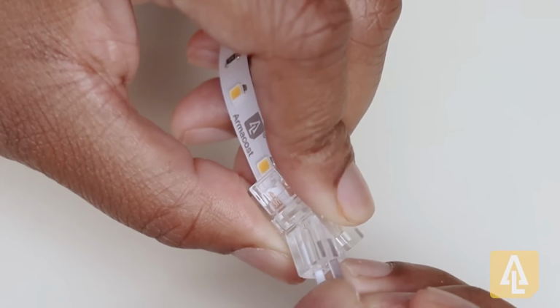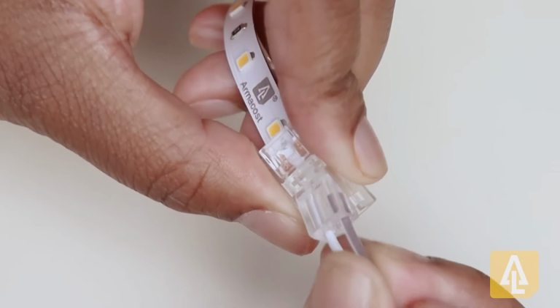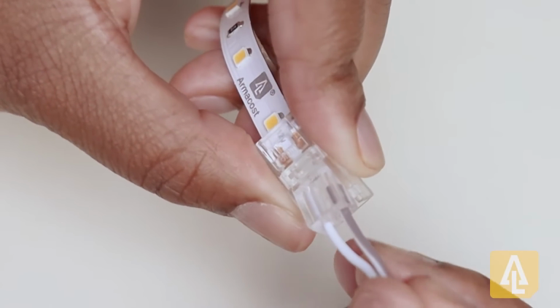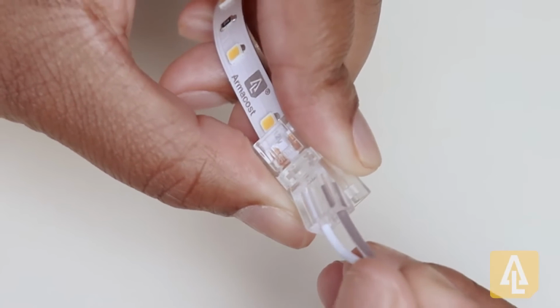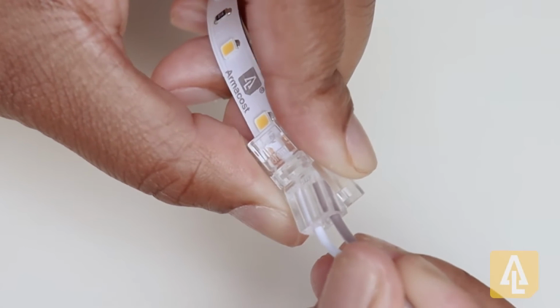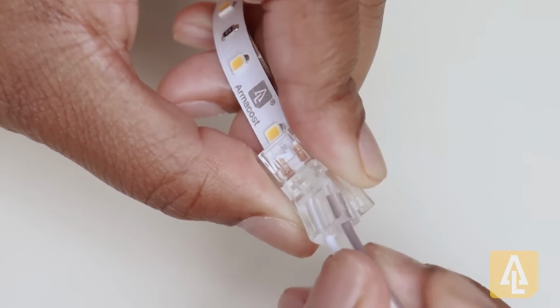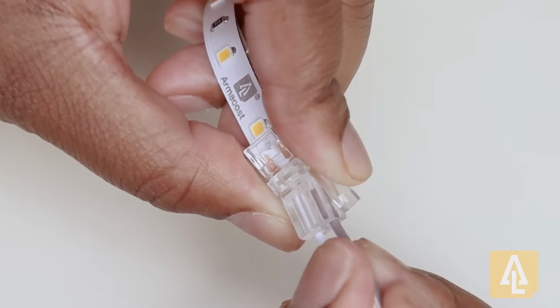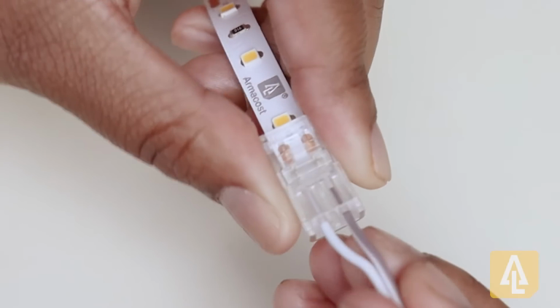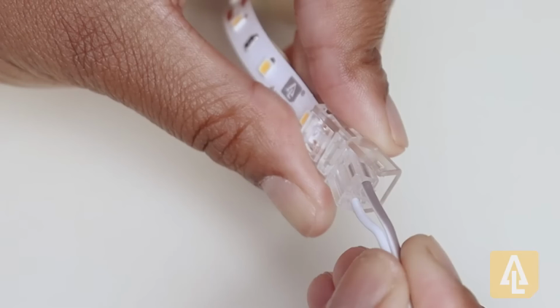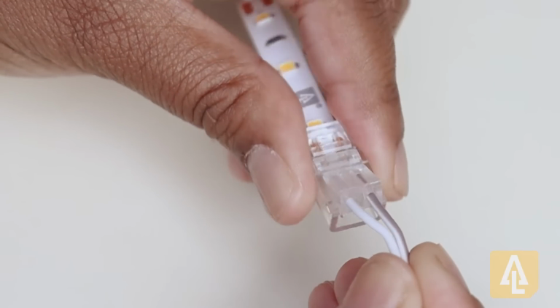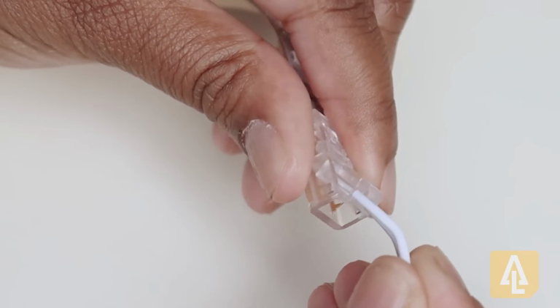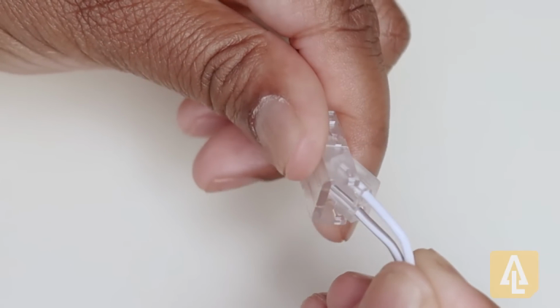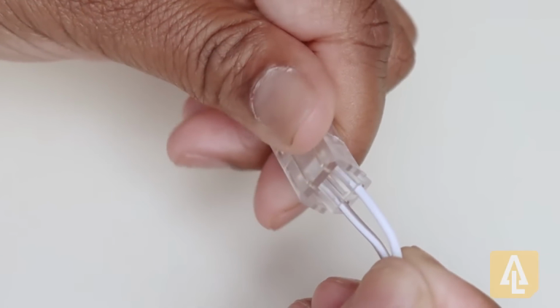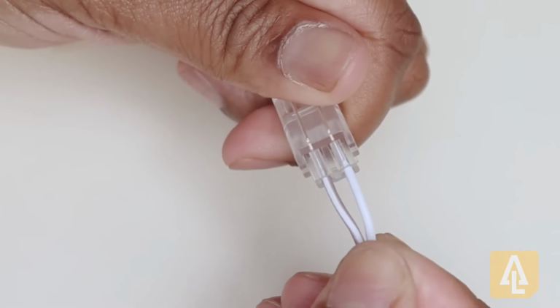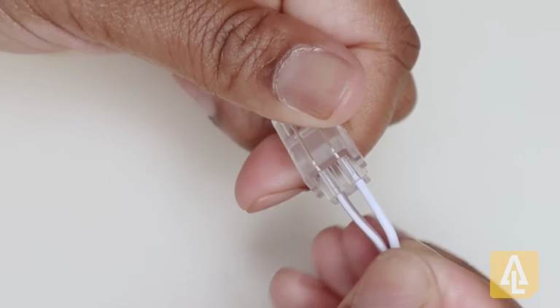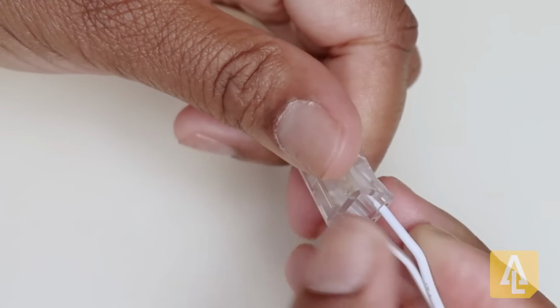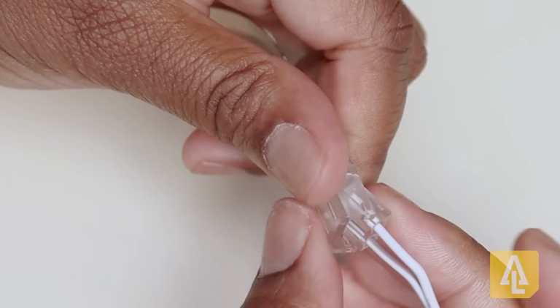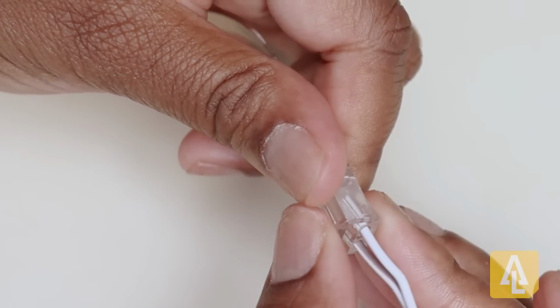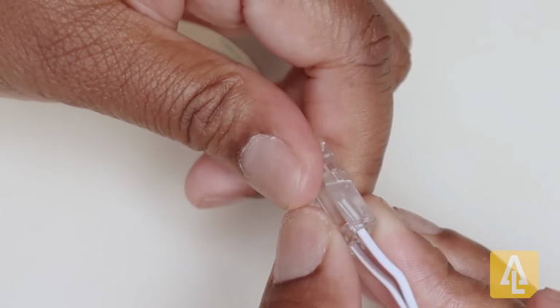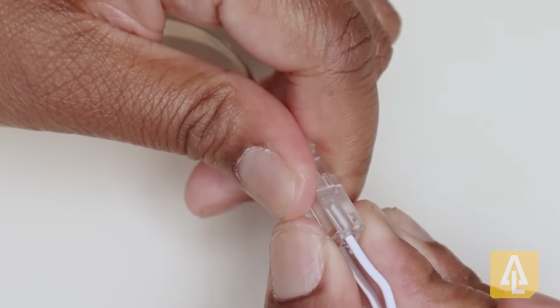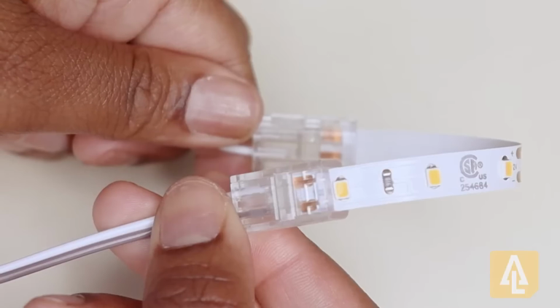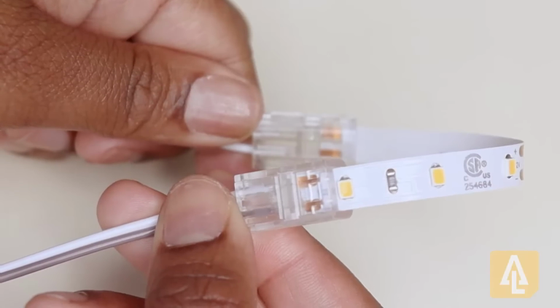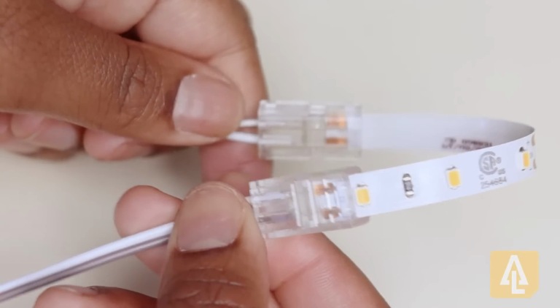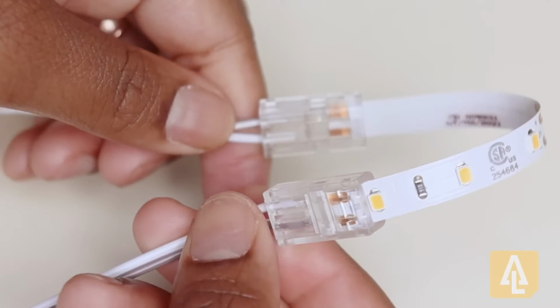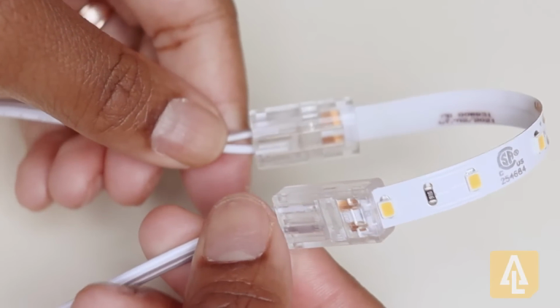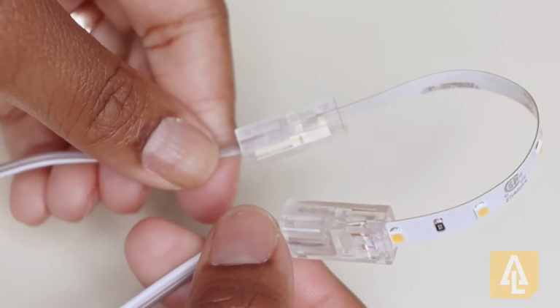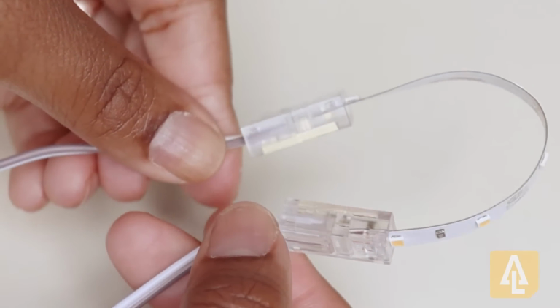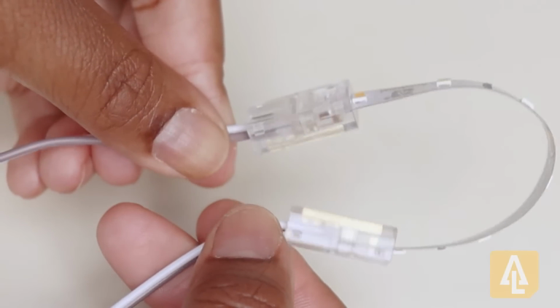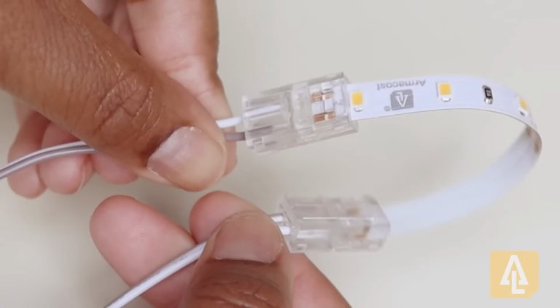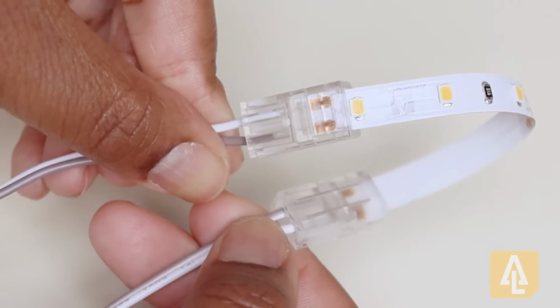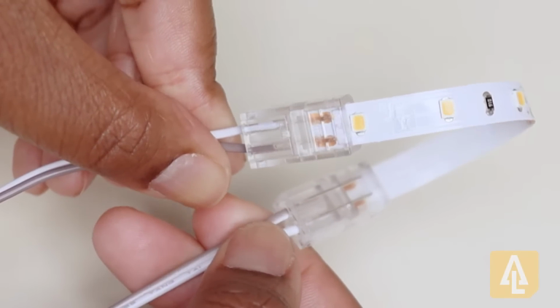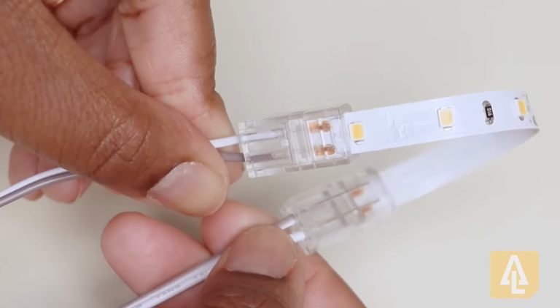Next we'll take our wire and add it to the other end of the connector. This is what your tape-to-wire connection should look like once you've successfully installed it.